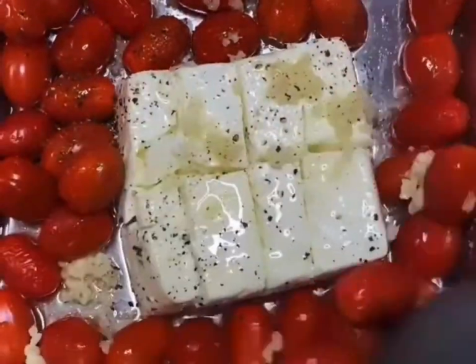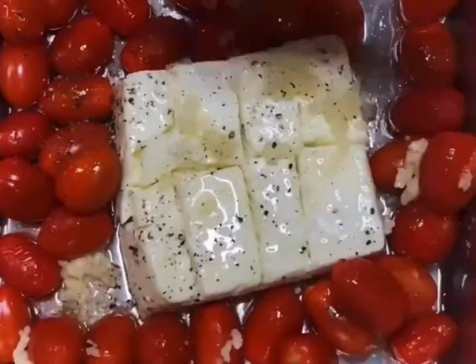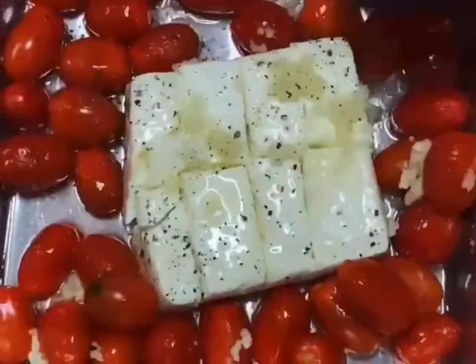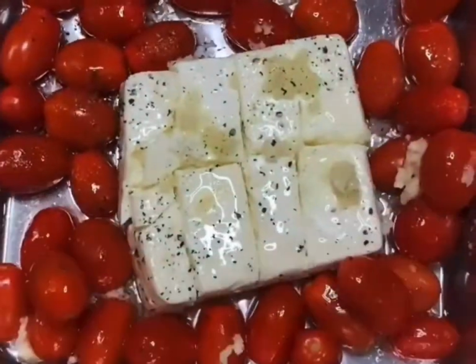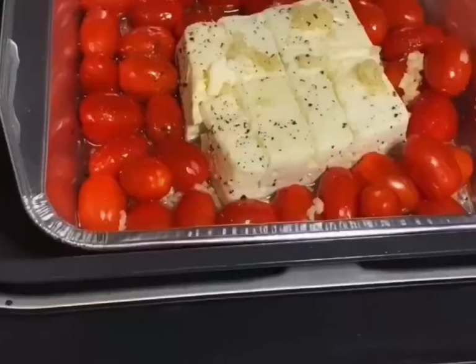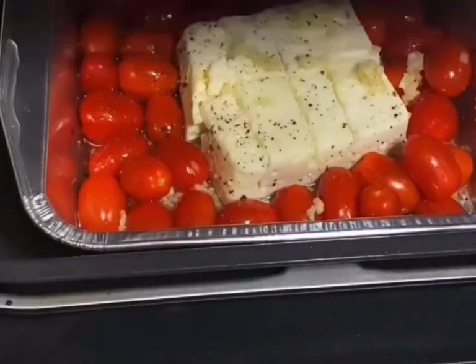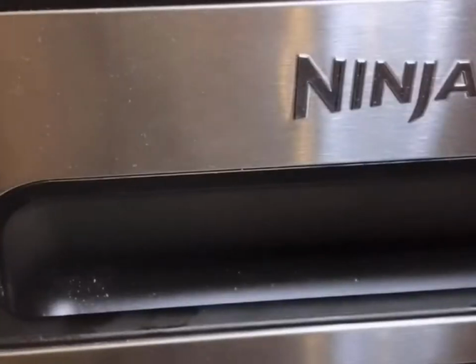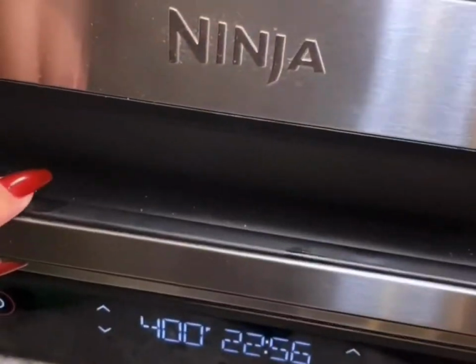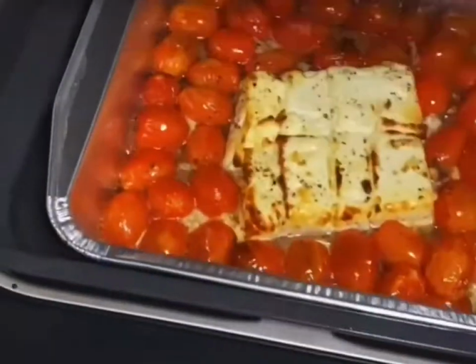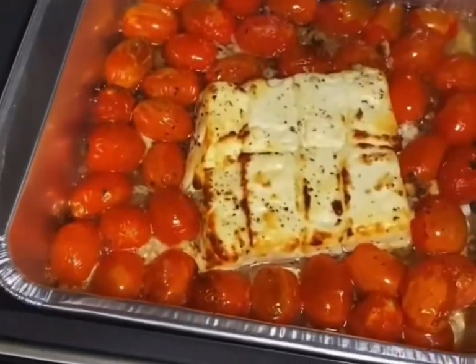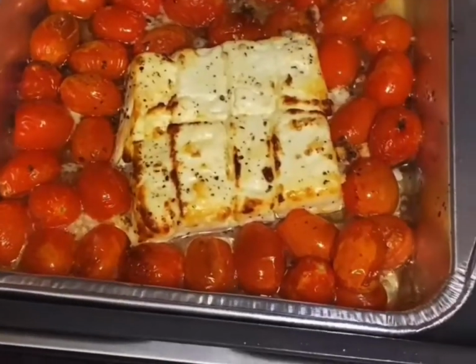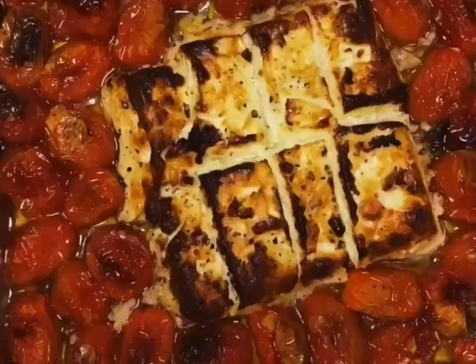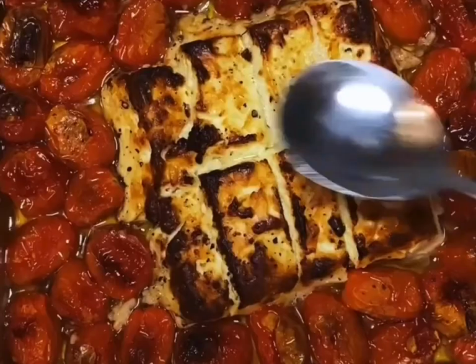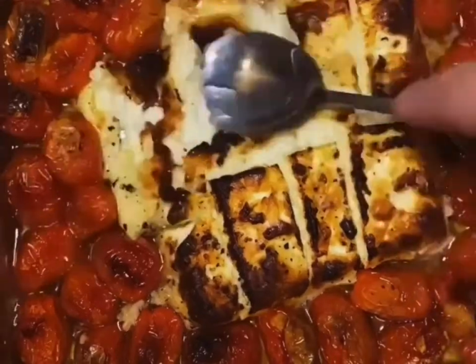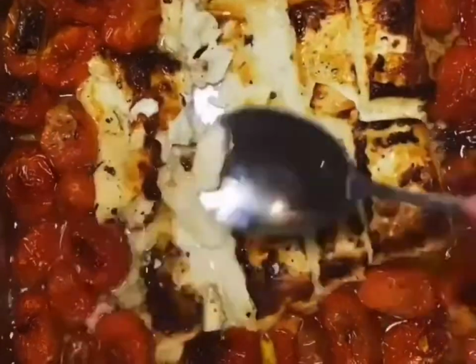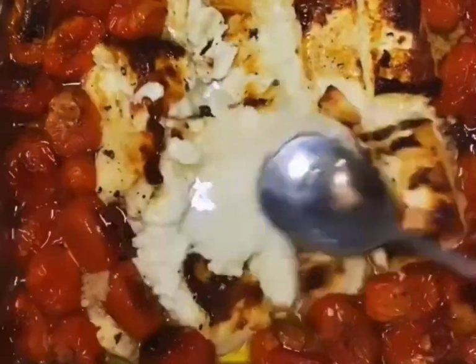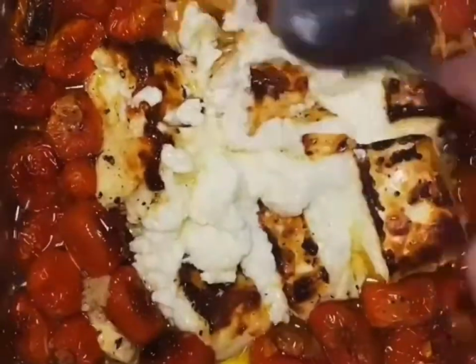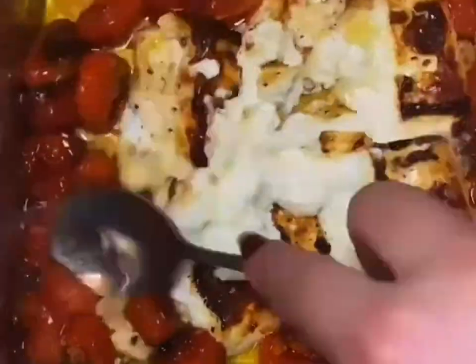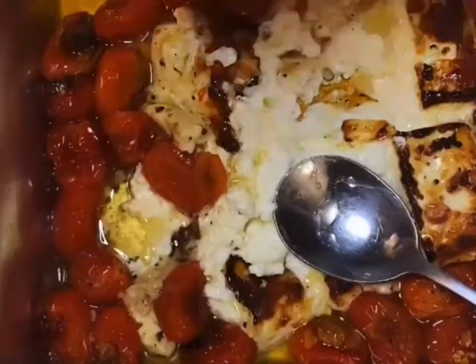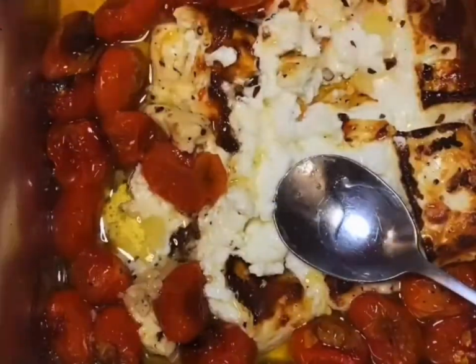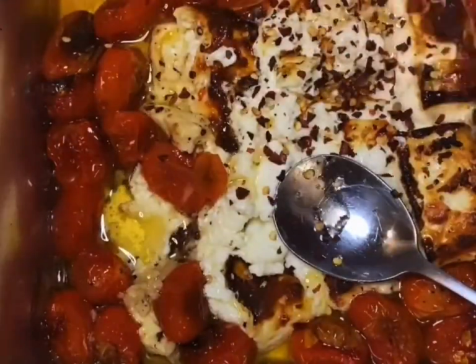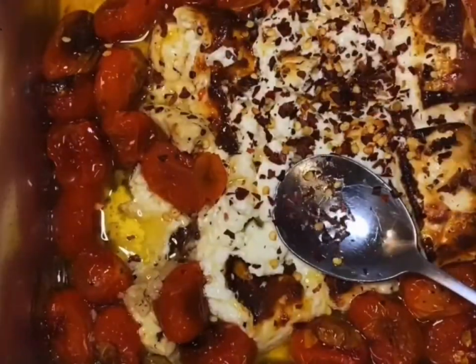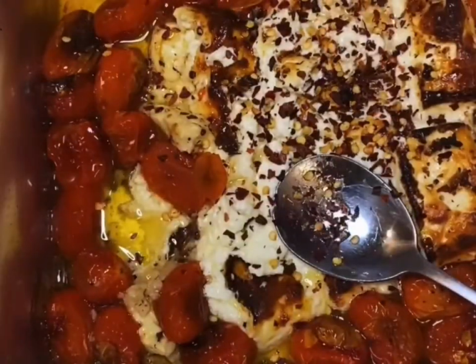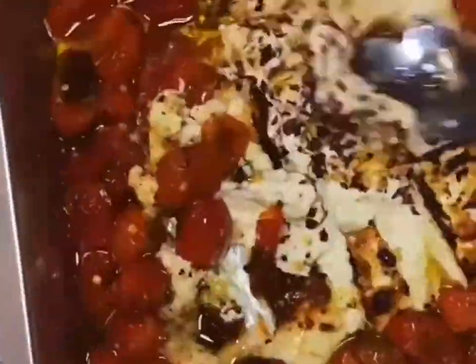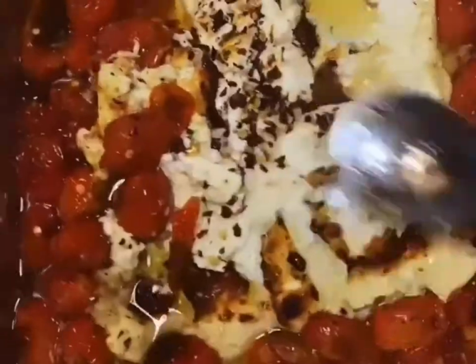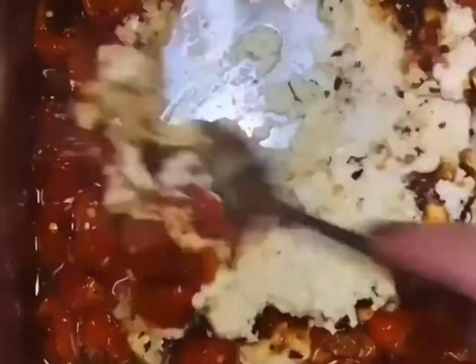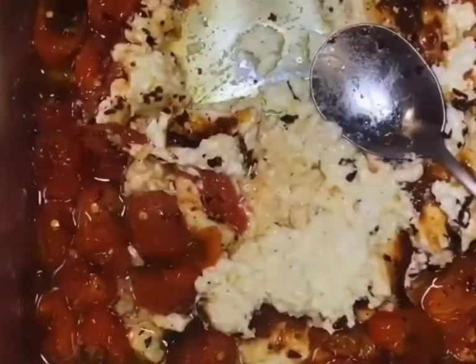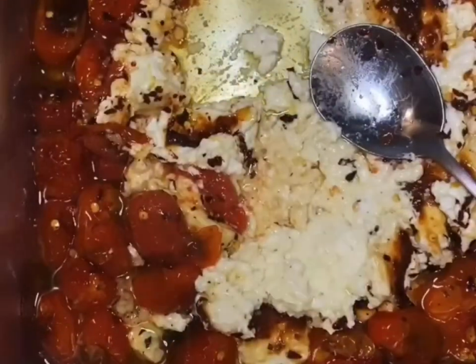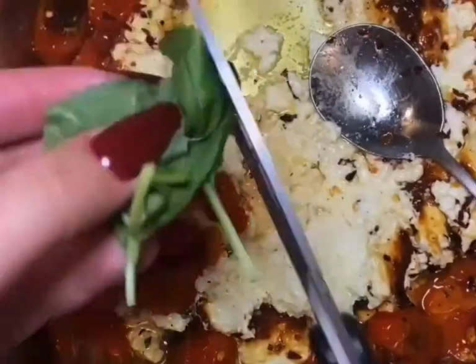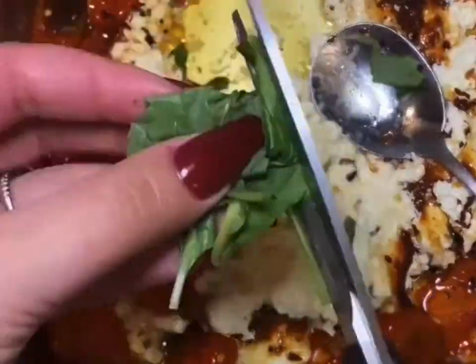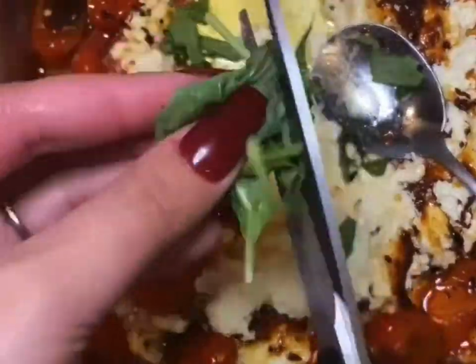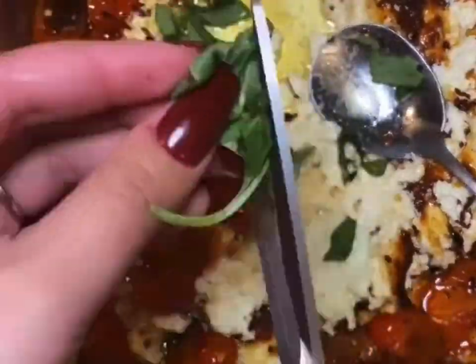The garlic that's on top of the feta I actually ended up moving on top of the tomatoes. That's like the 10 minute mark and then this is after 15 minutes — everything cooks faster in the Ninja. That's crushed red pepper and then some fresh basil.